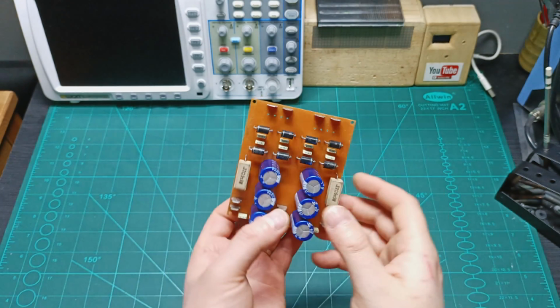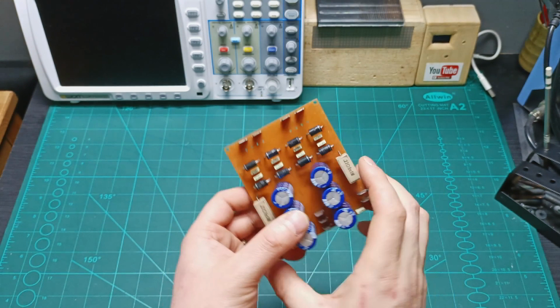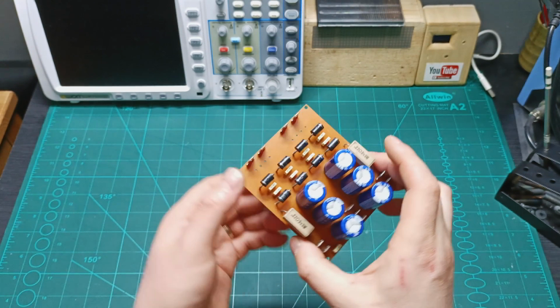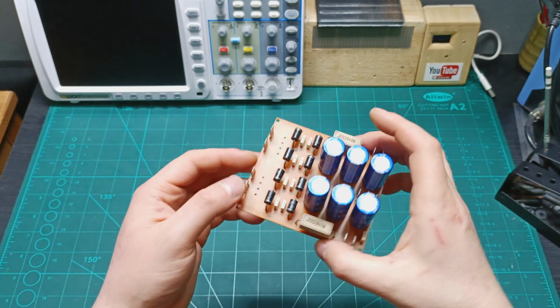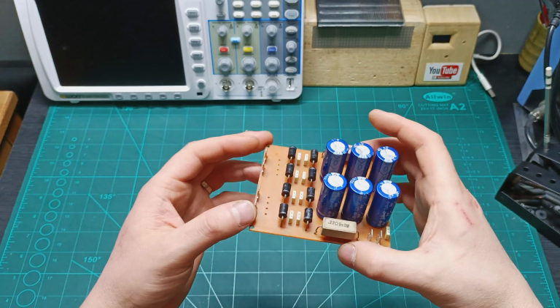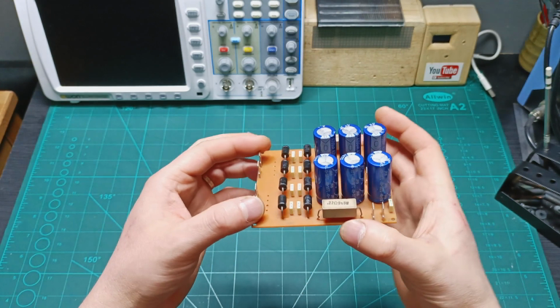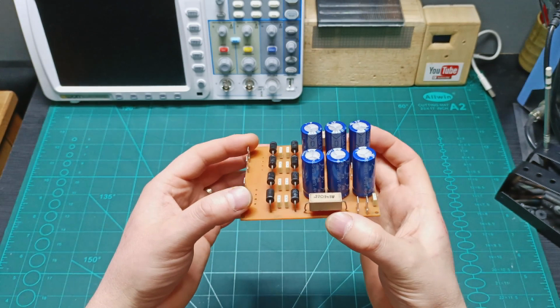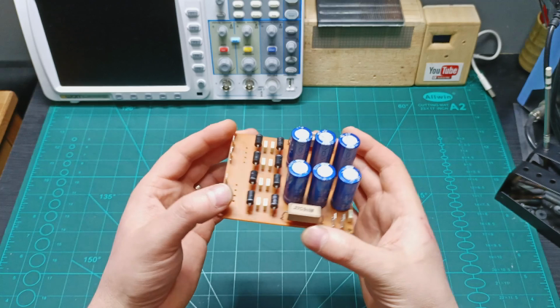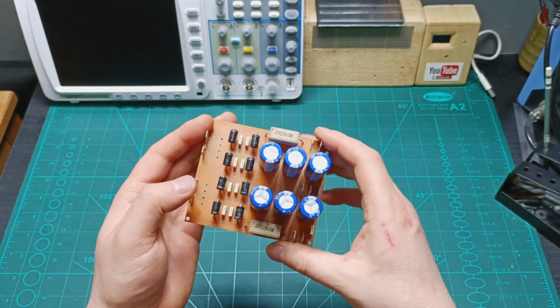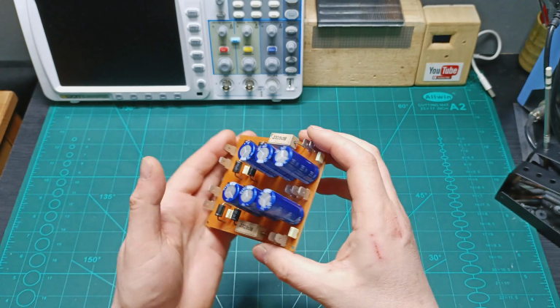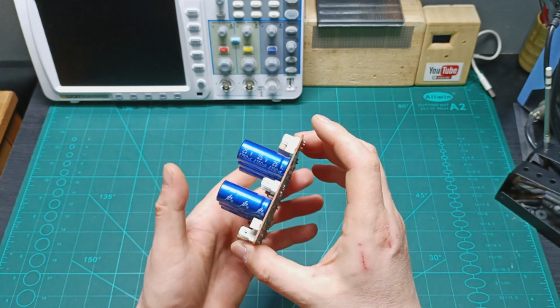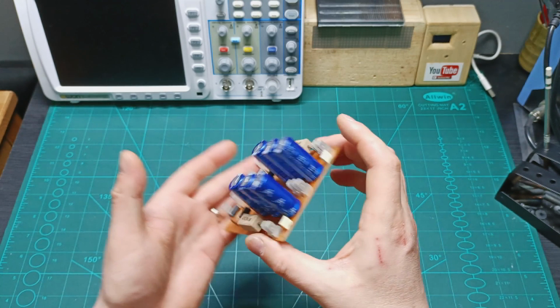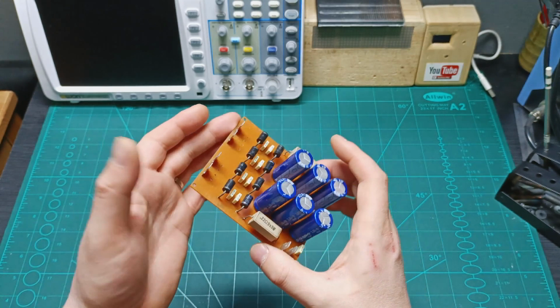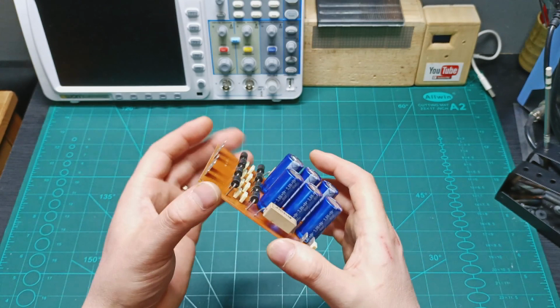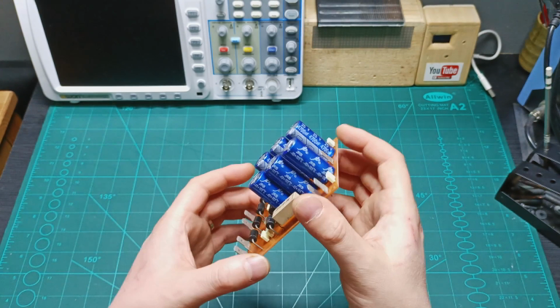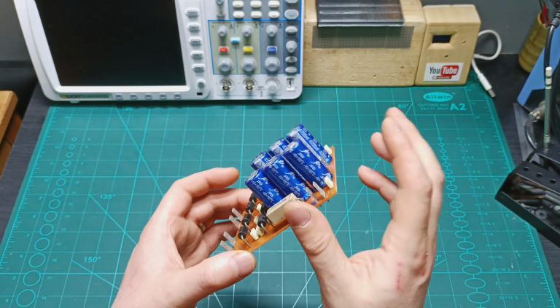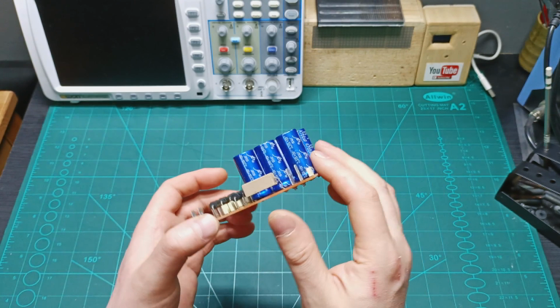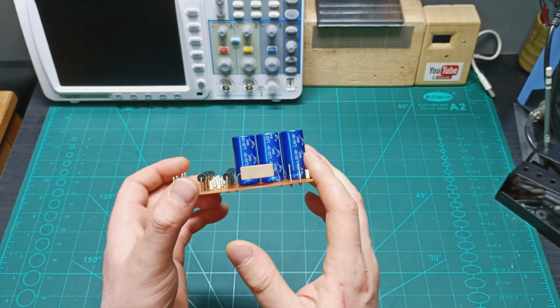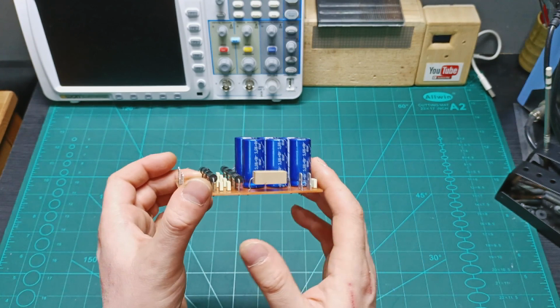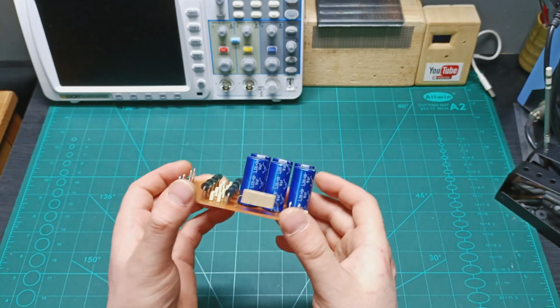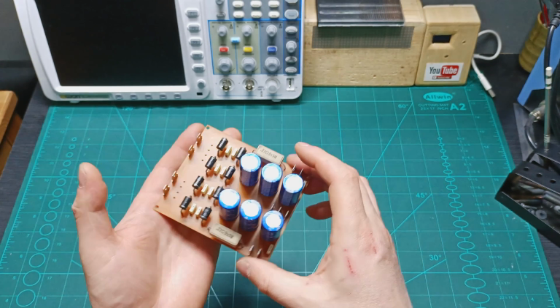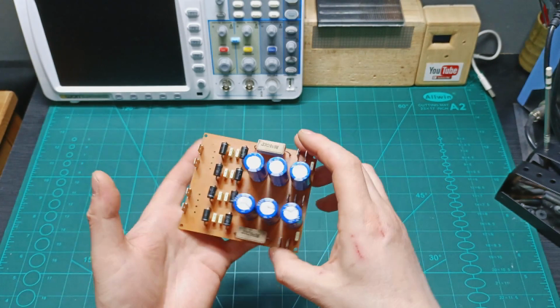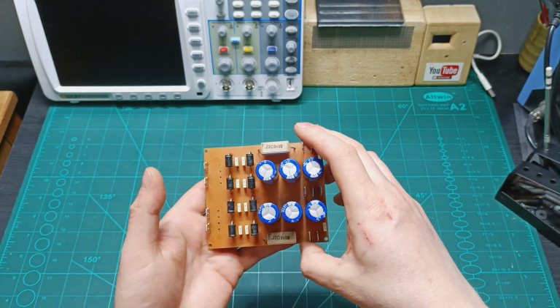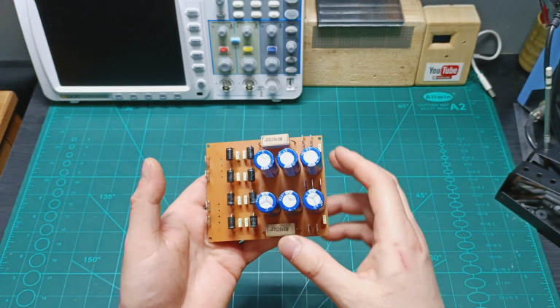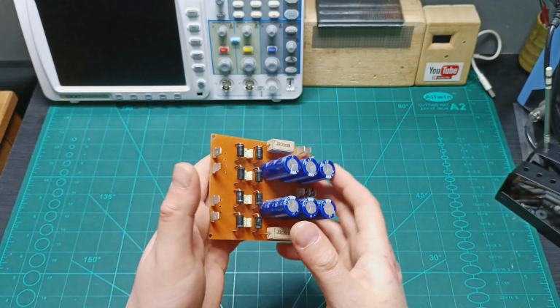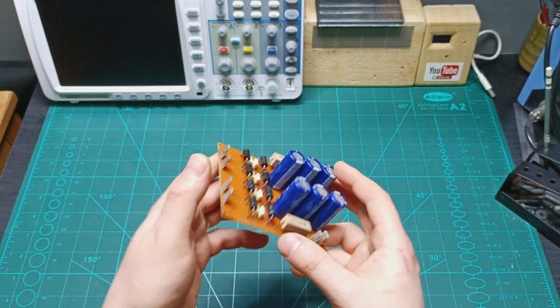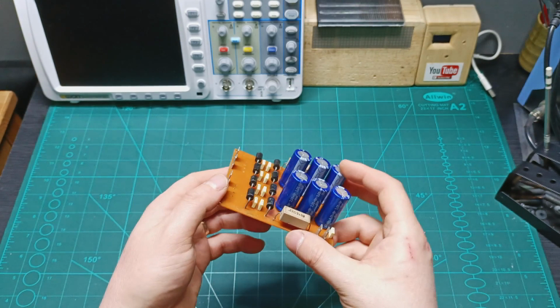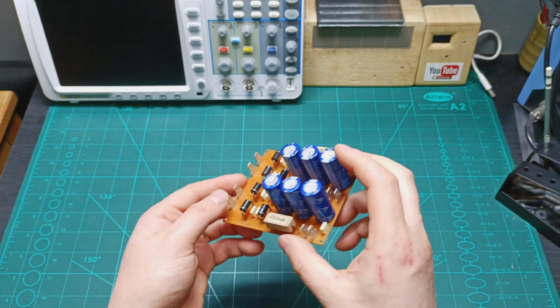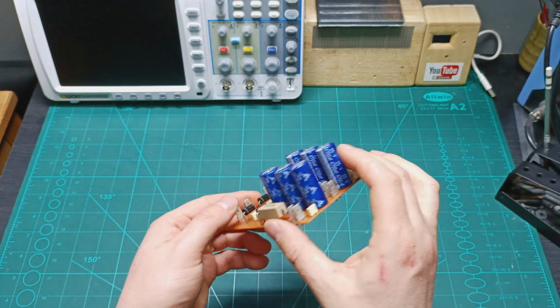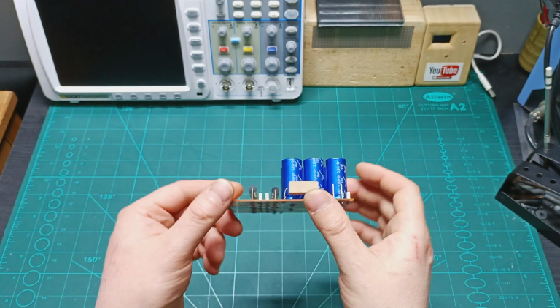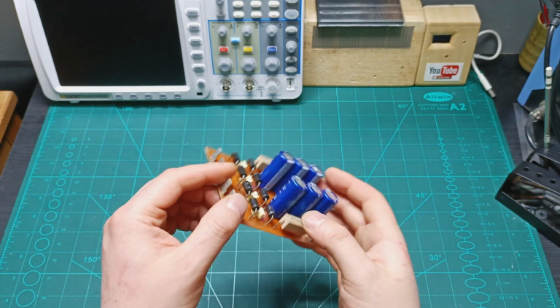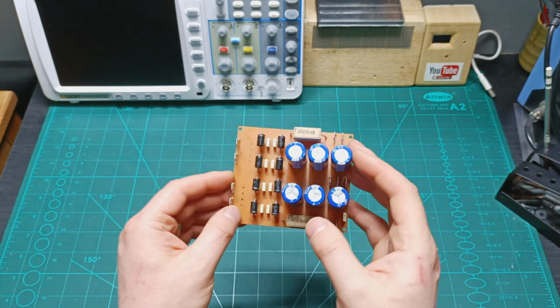Now I'm going to bring the transformer, supply the power, and test to make sure that everything is working good. I'm also going to connect to the amplifier — the Amcamp Nelson Pass amplifier — and give it a try to see how it's going to perform.